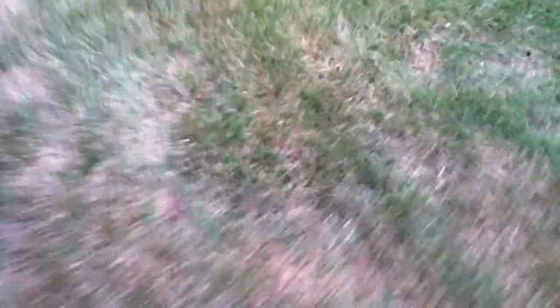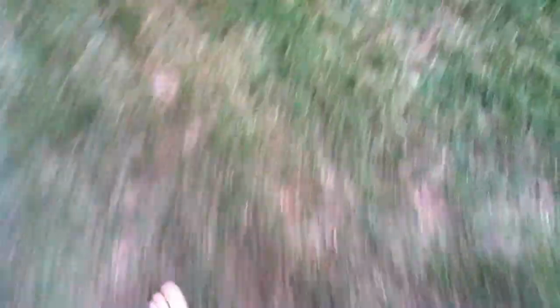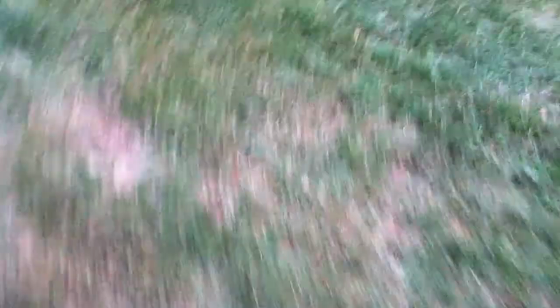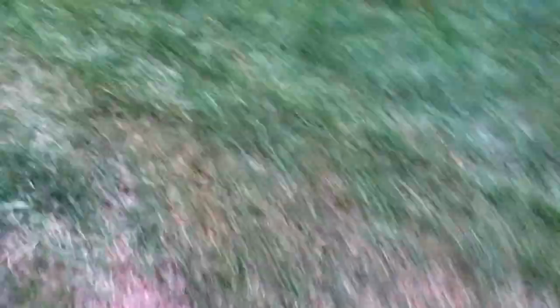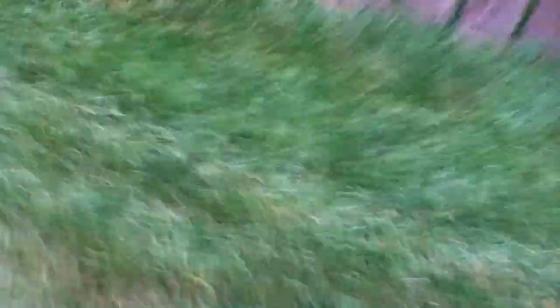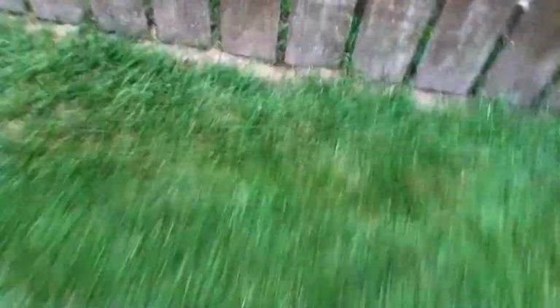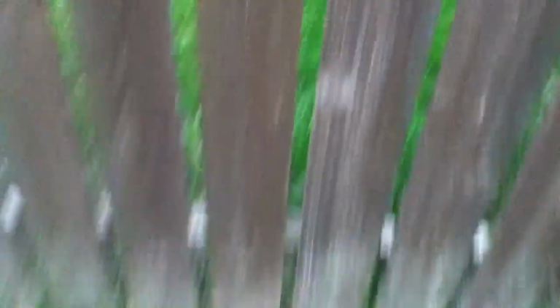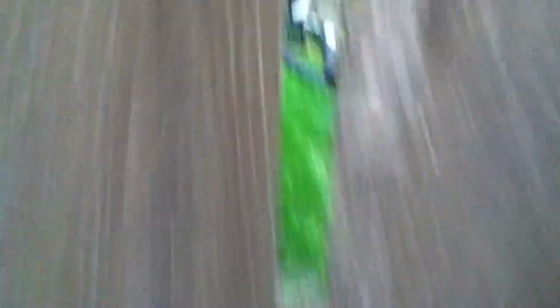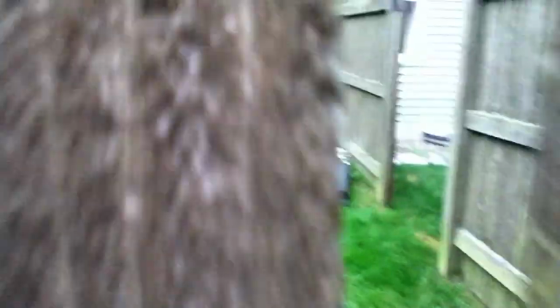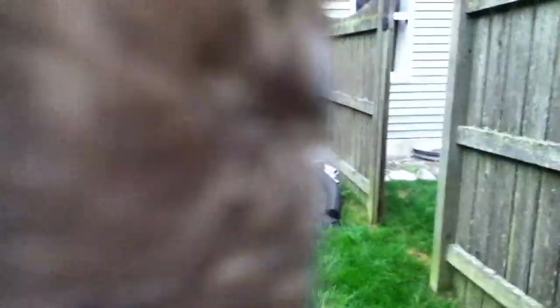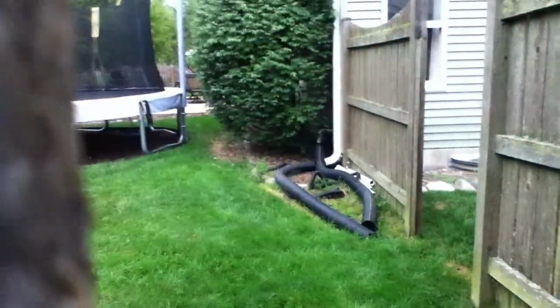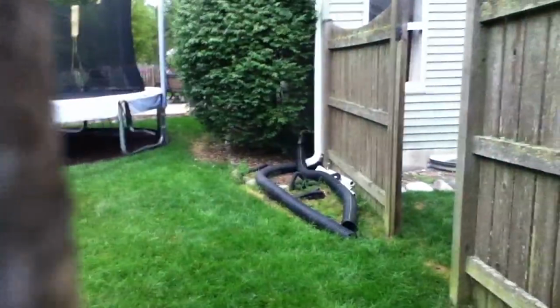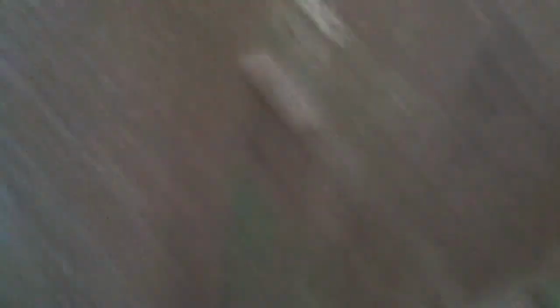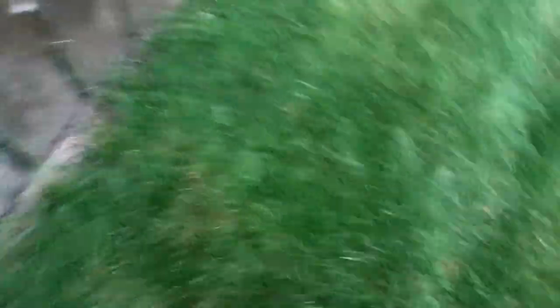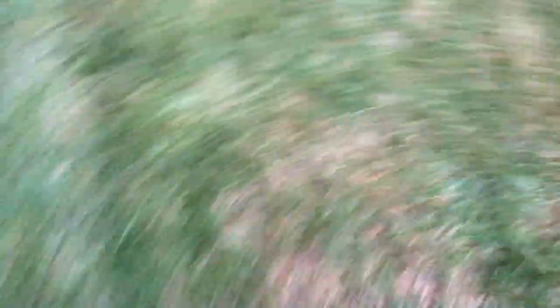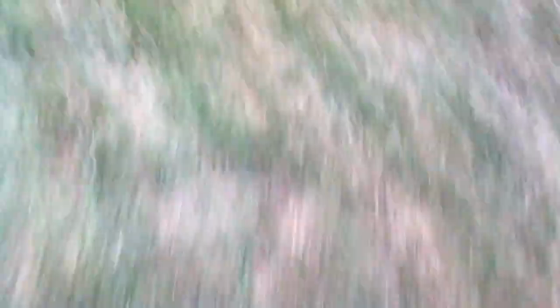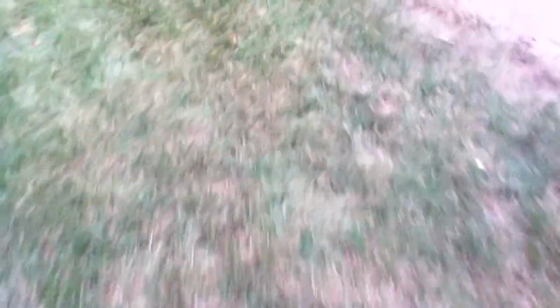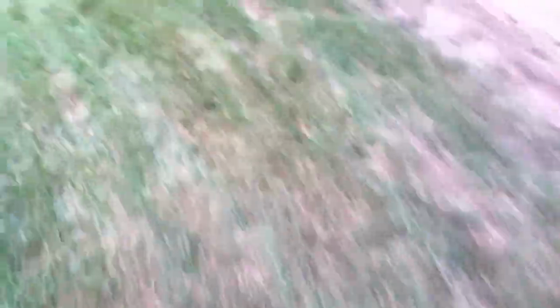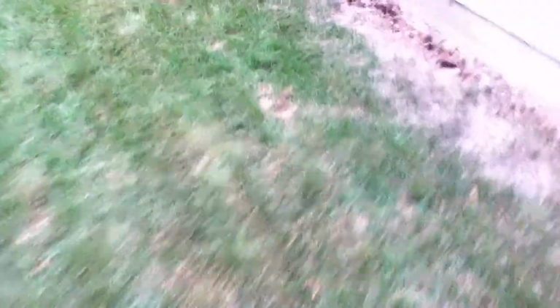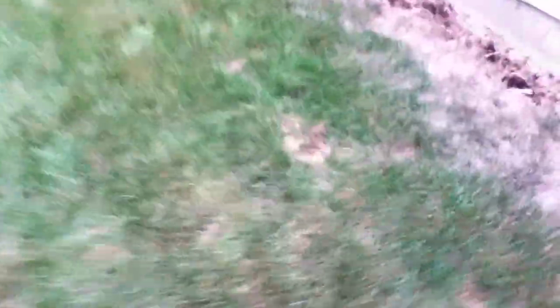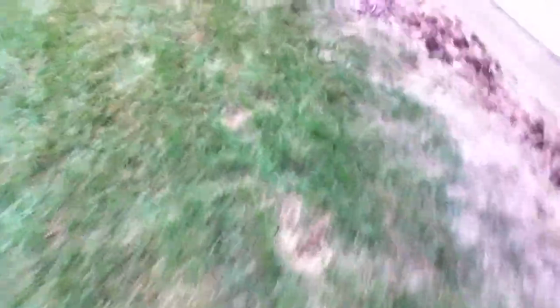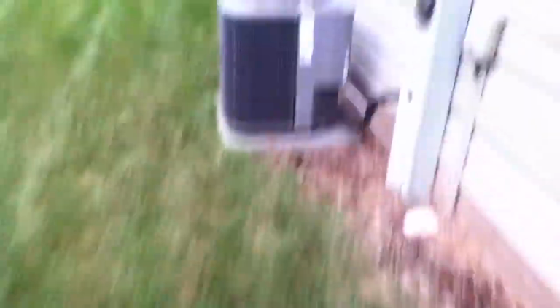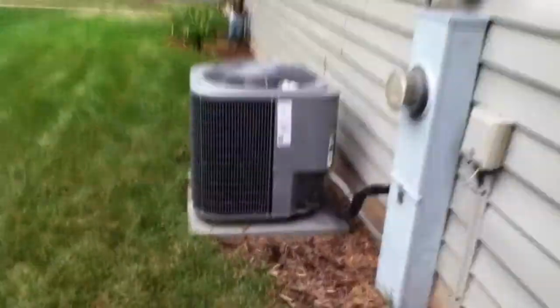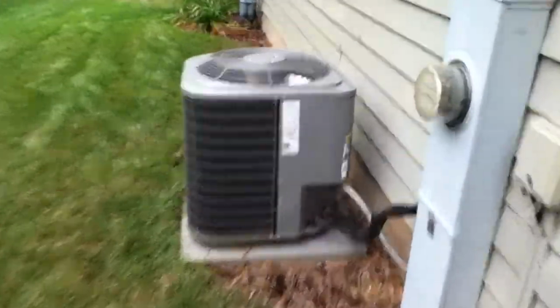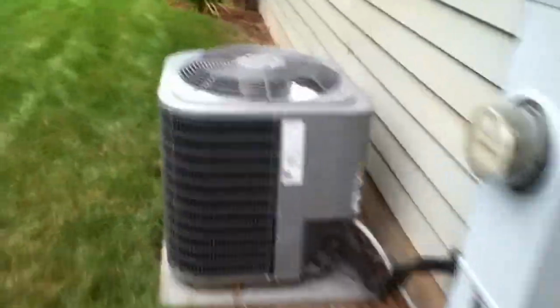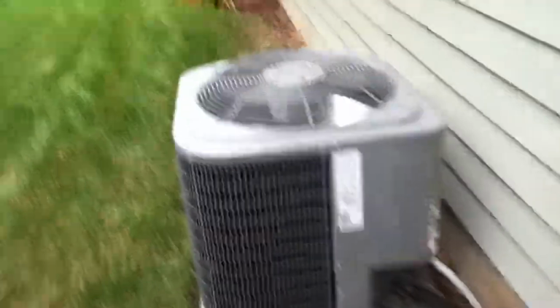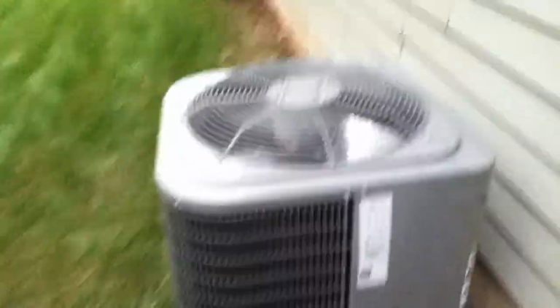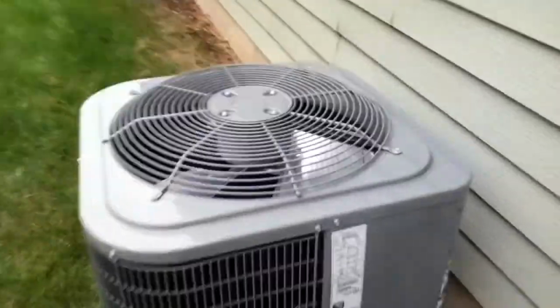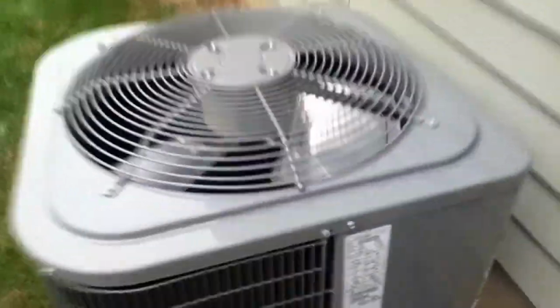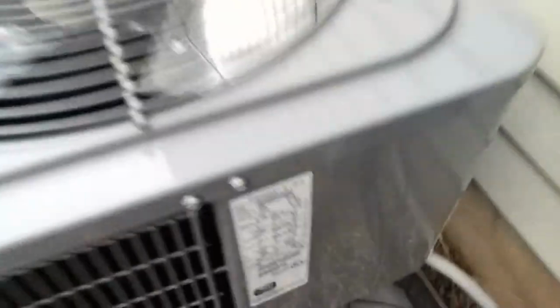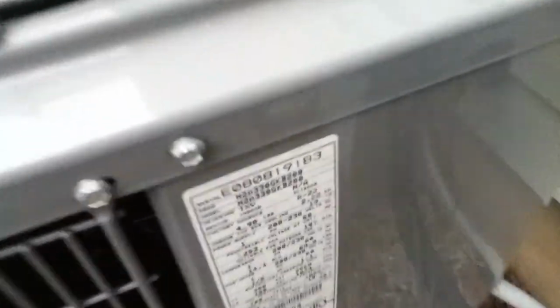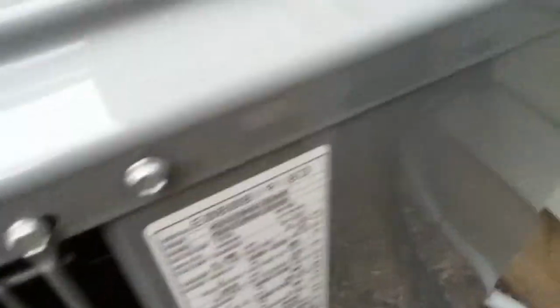This neighbor's Janitrol is actually running for some weird reason — you can kind of hear it, but I don't think you need the air today at 63 degrees.